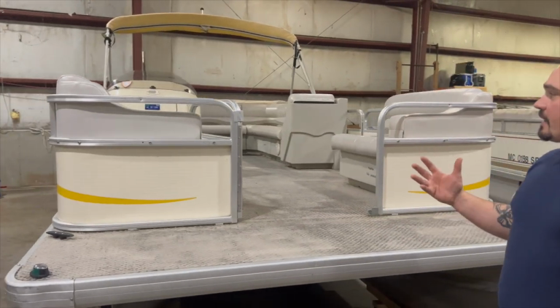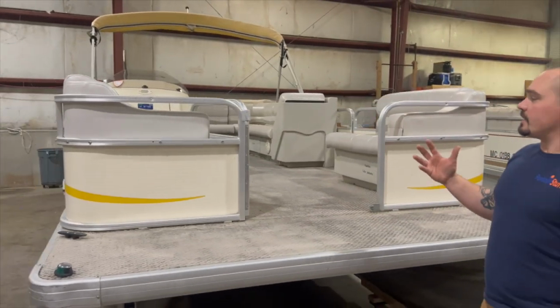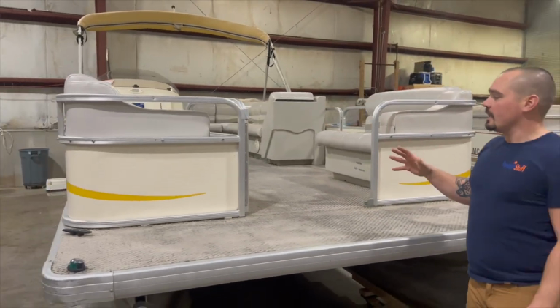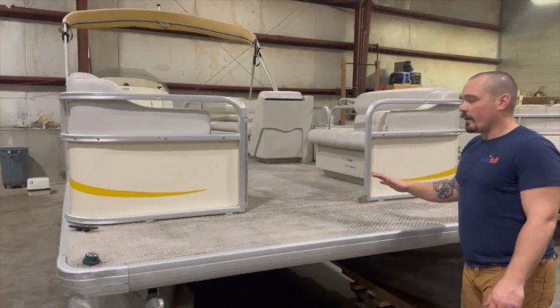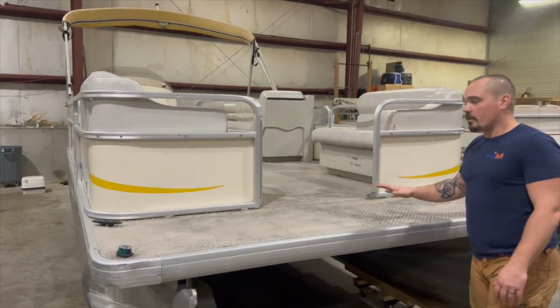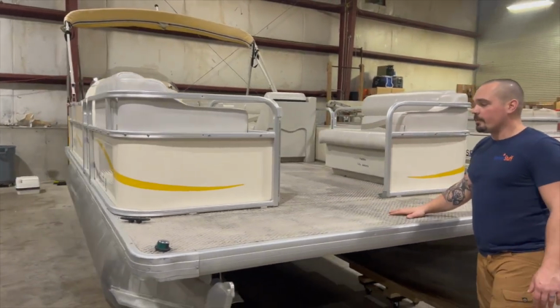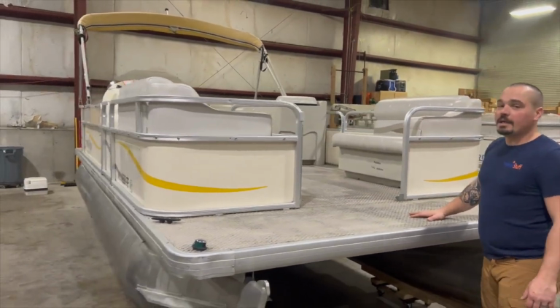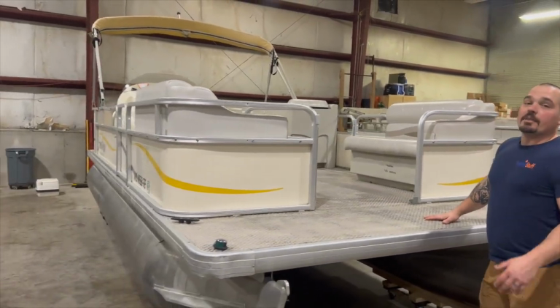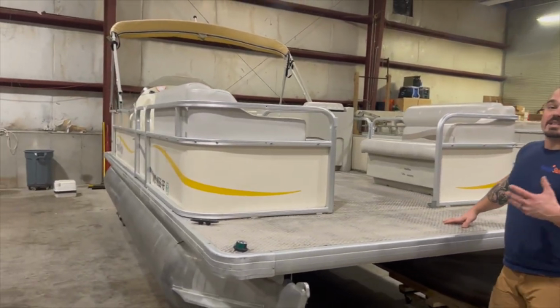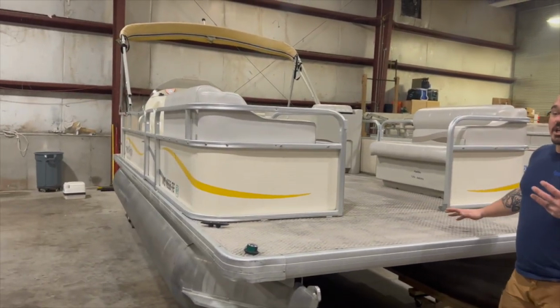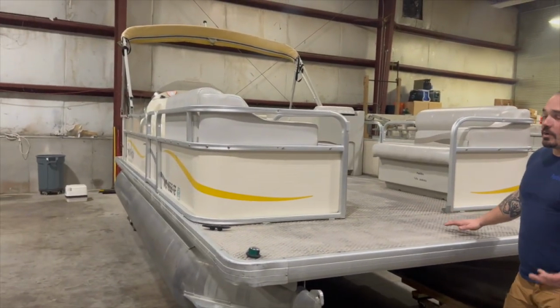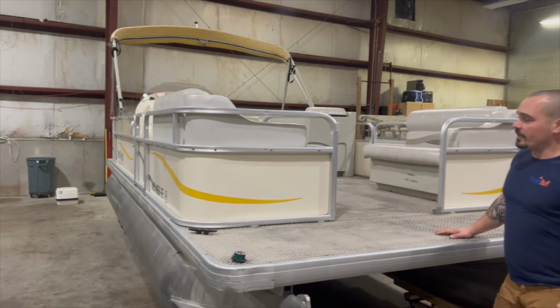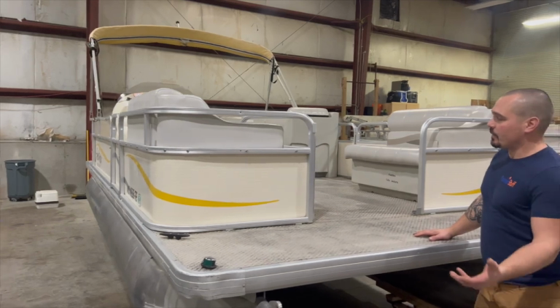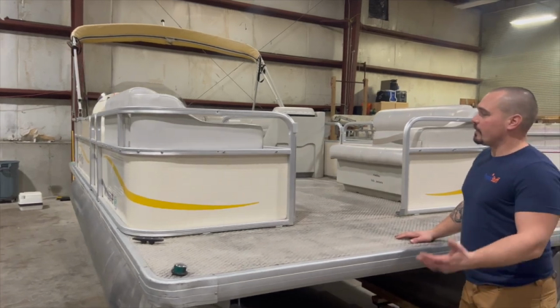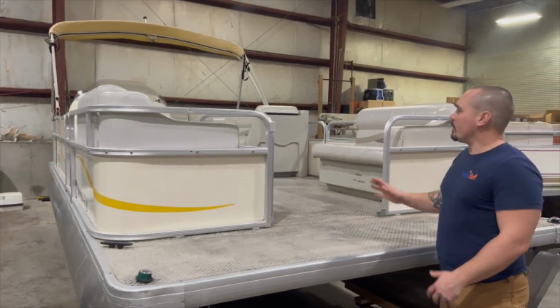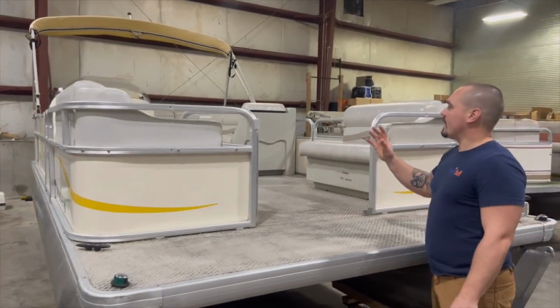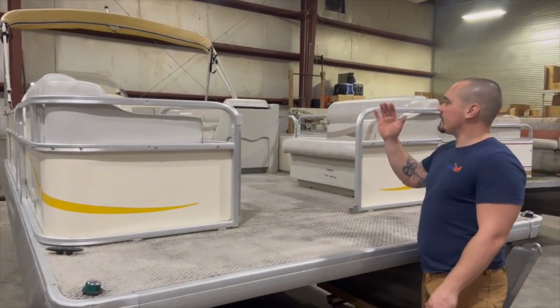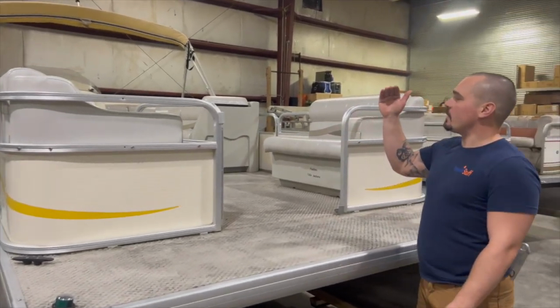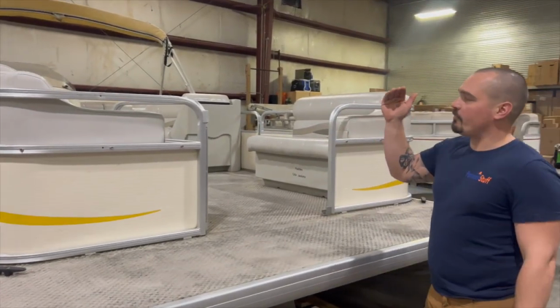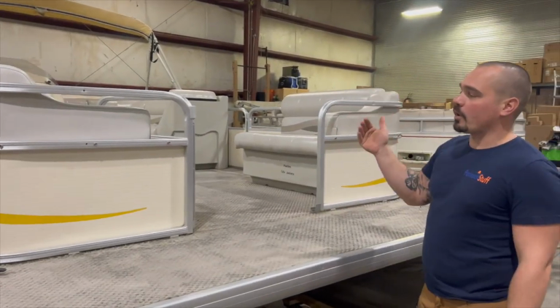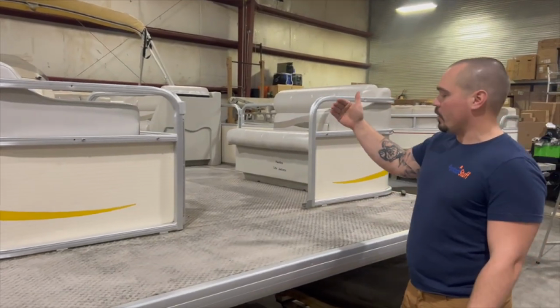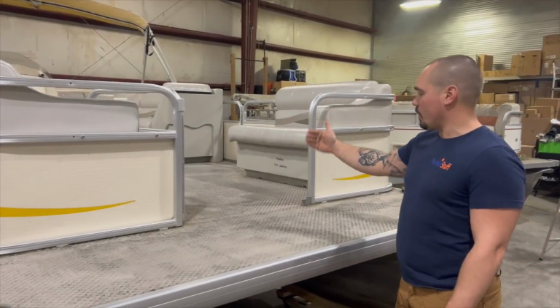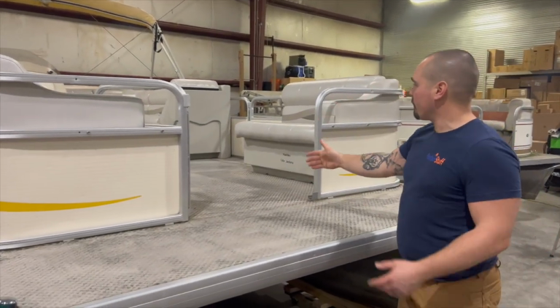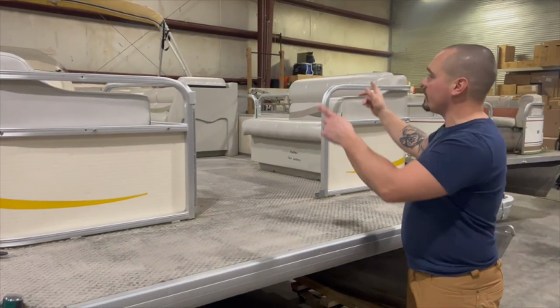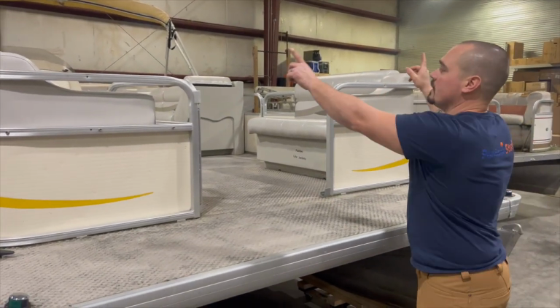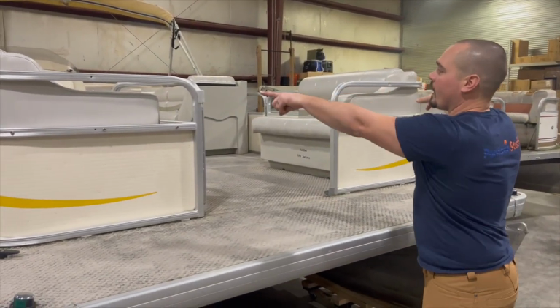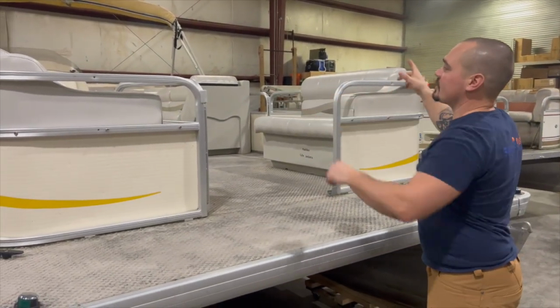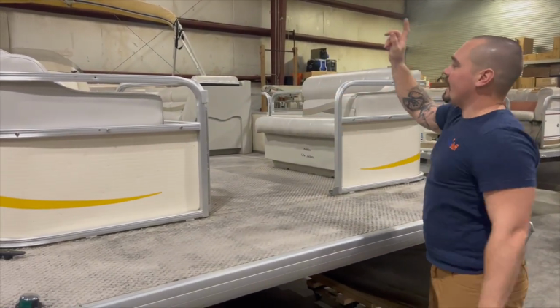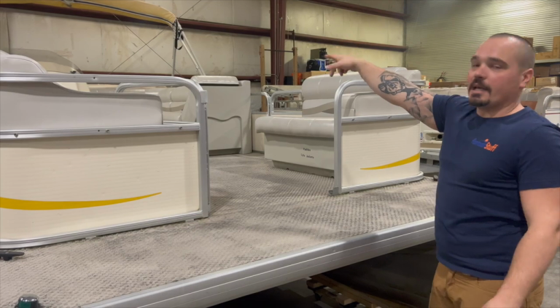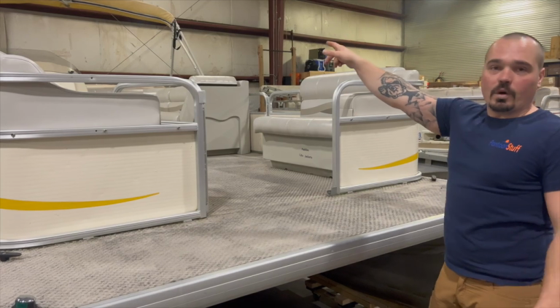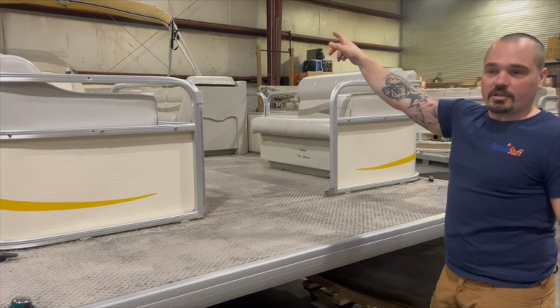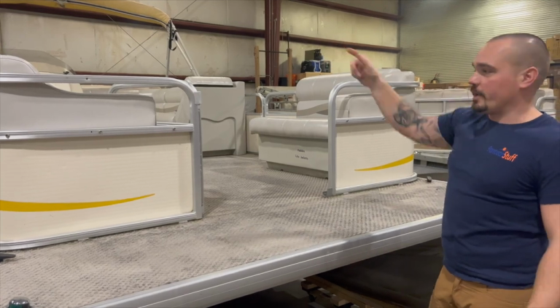The big thing with this rental boat company — the reason we changed out railings on one of their other boats — is because they want four doors: one in front, one on each side, and one to the rear.